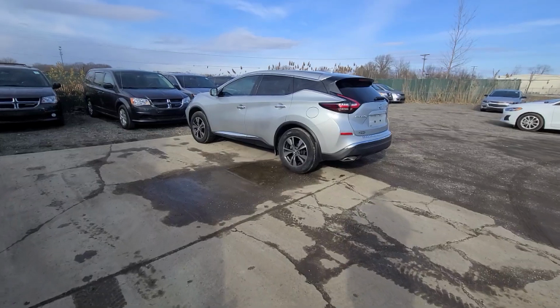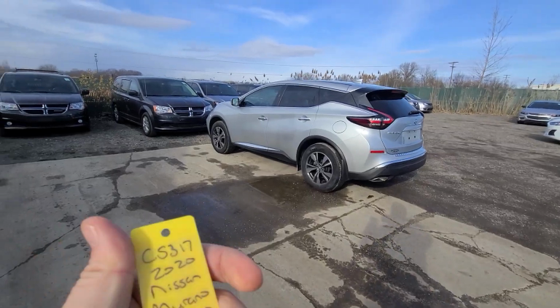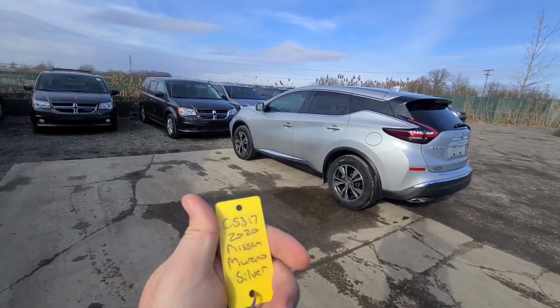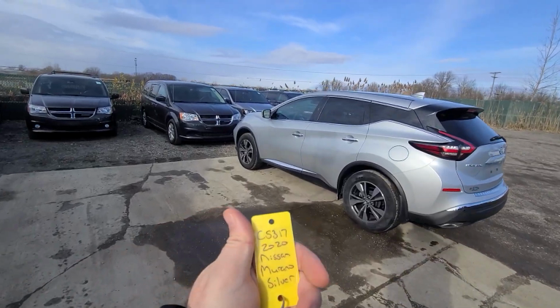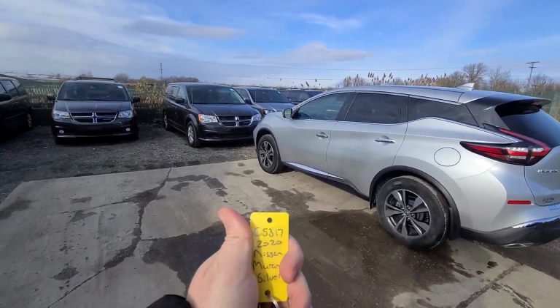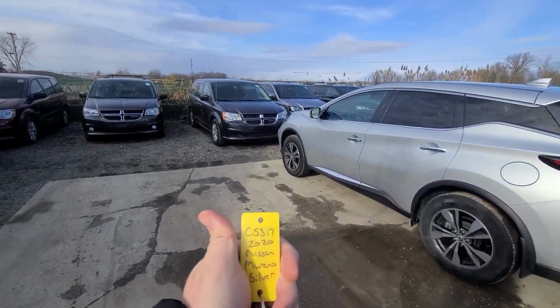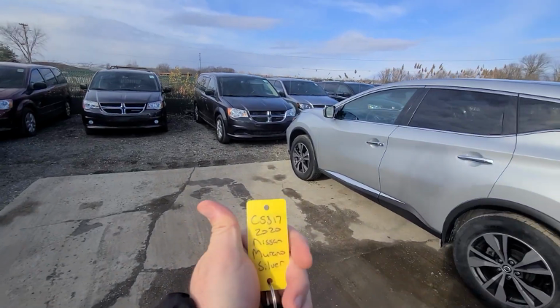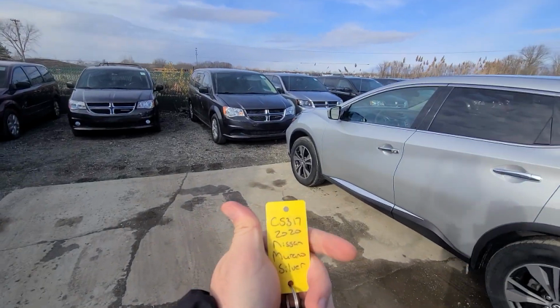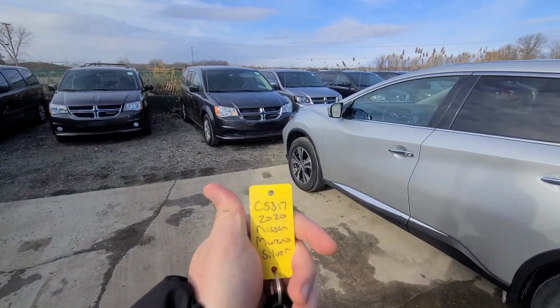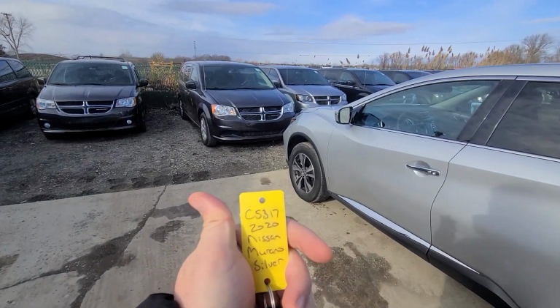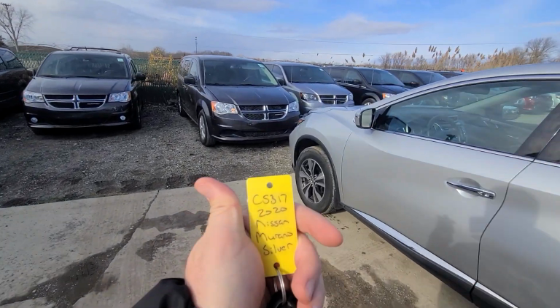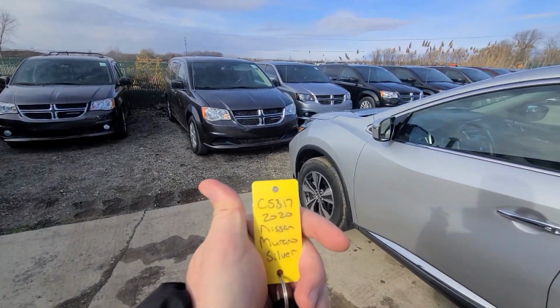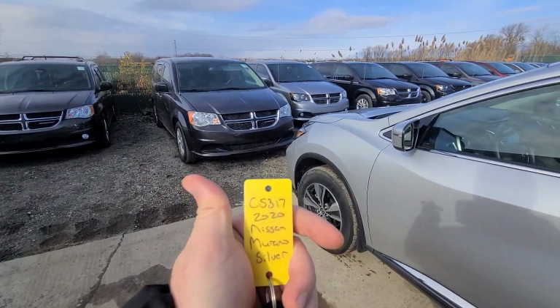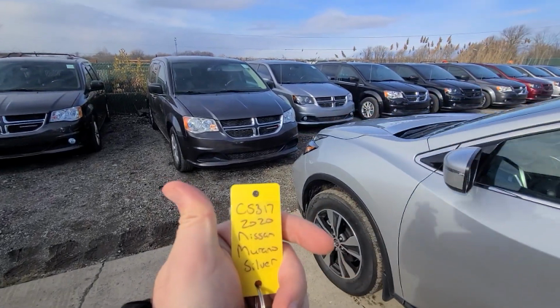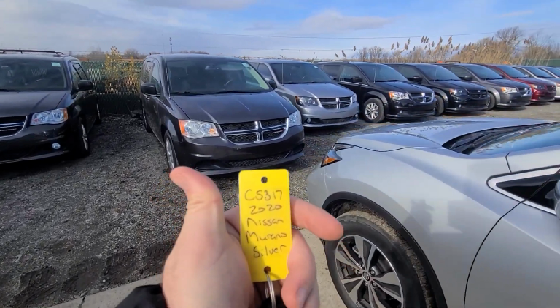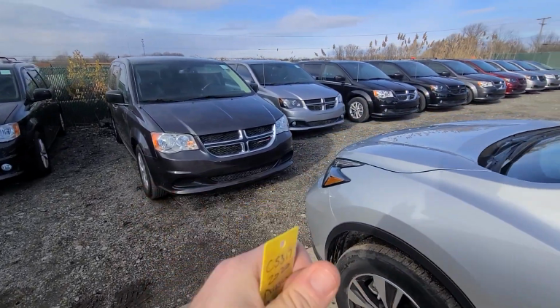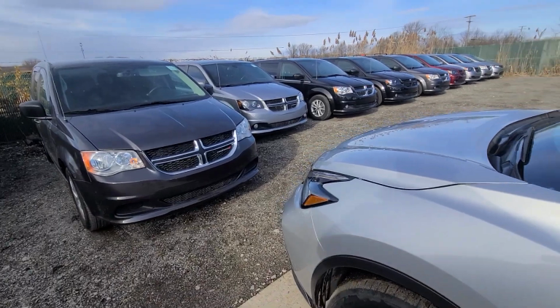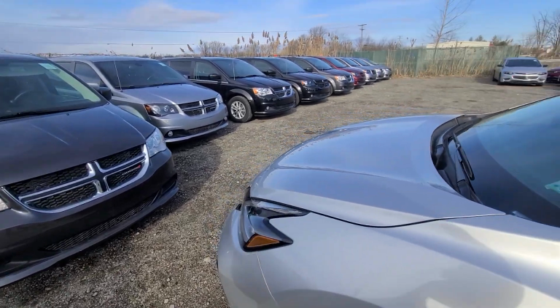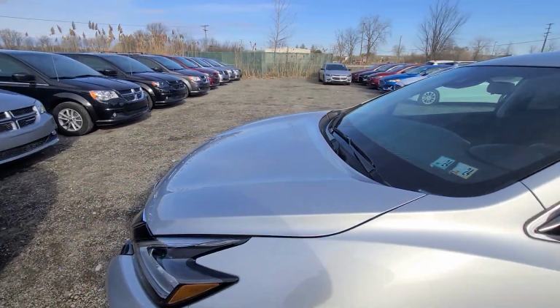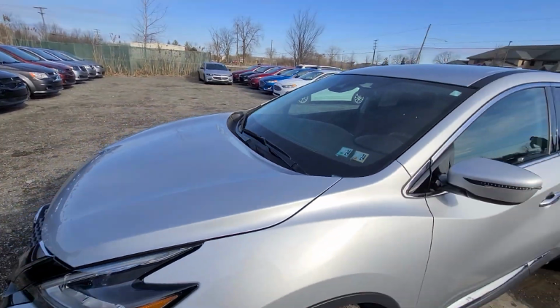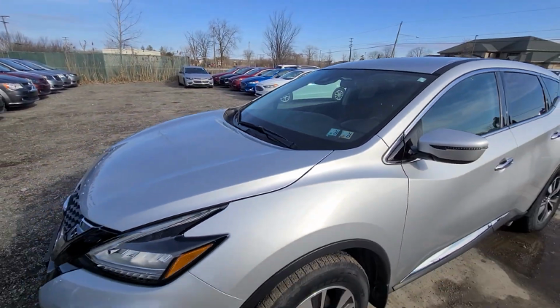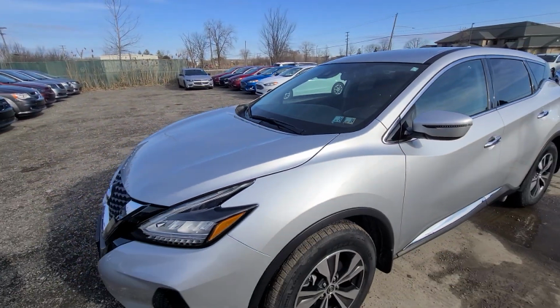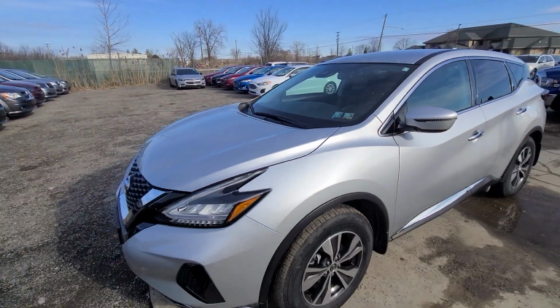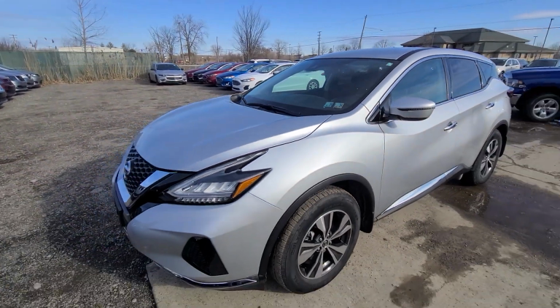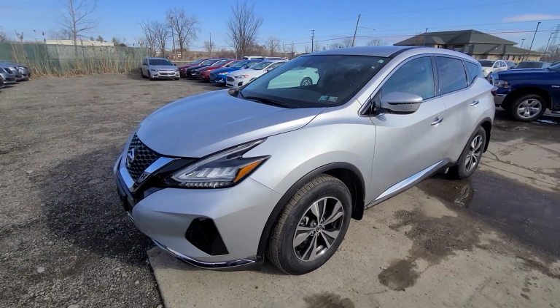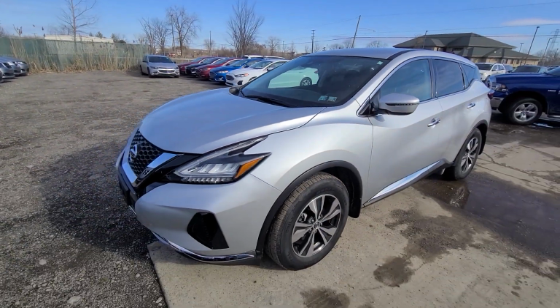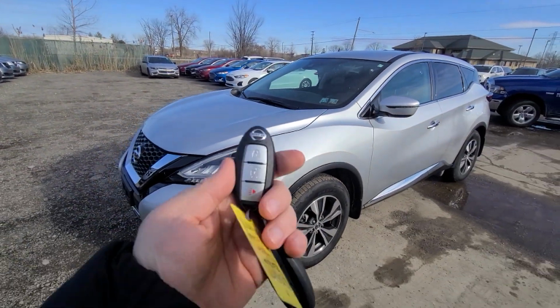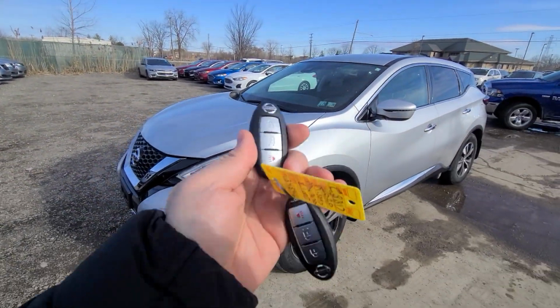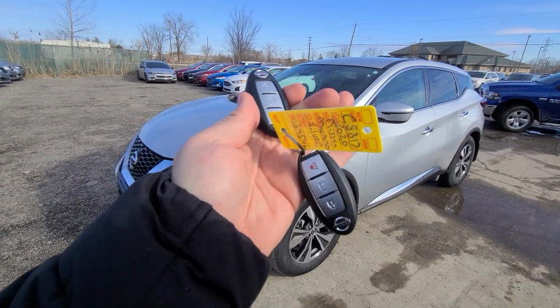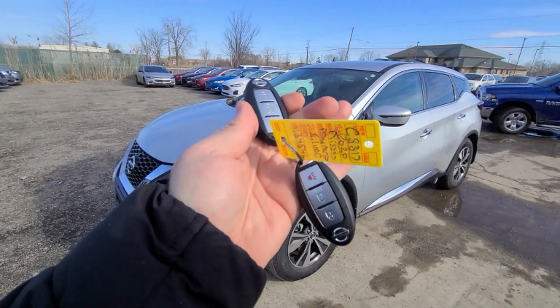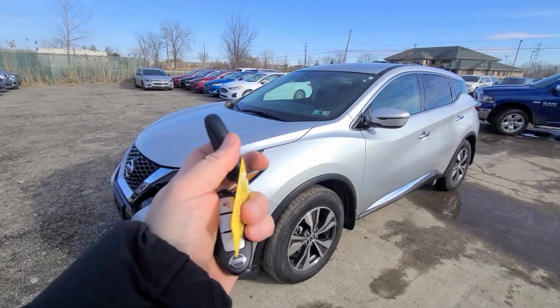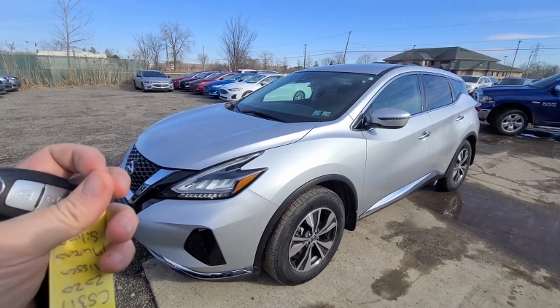New inventory: 2020 Nissan Murano, silver in color, stock number 5317. This is the vehicle, full set of two keys.